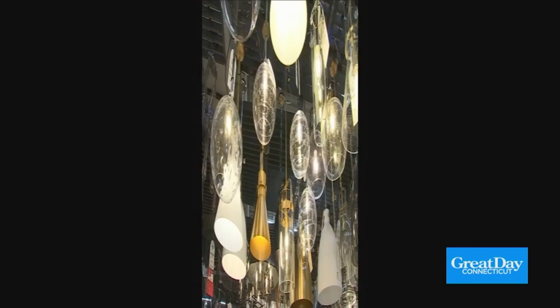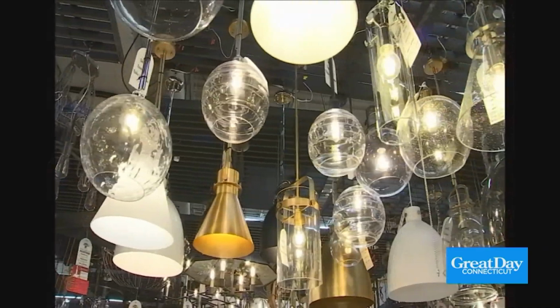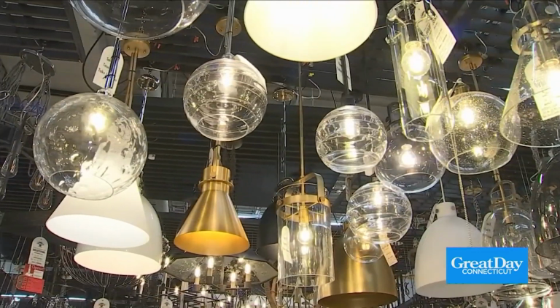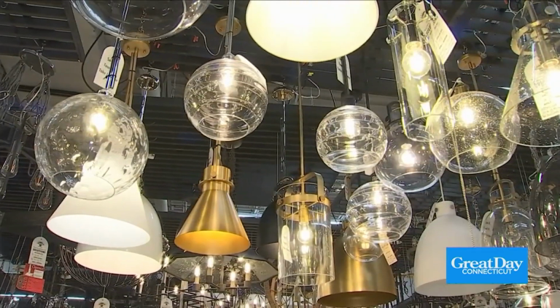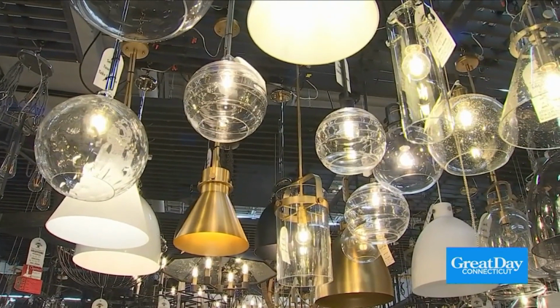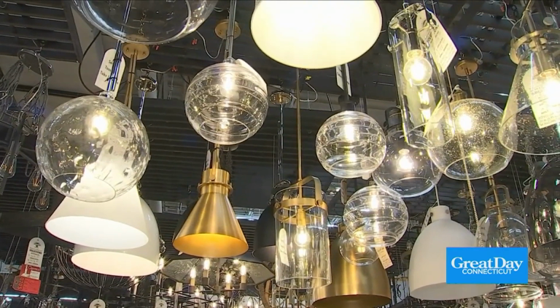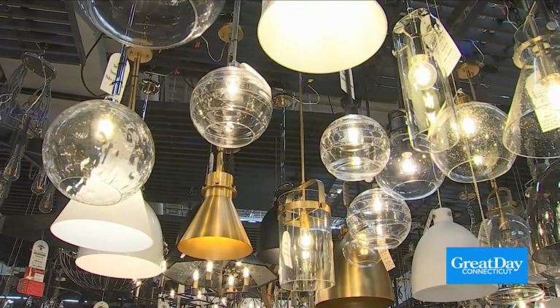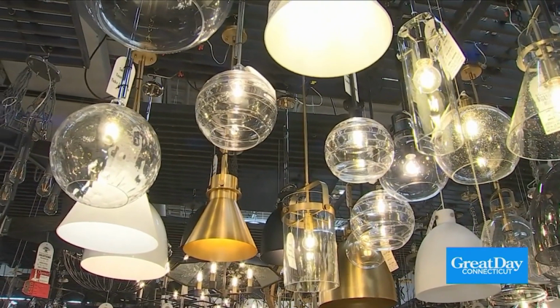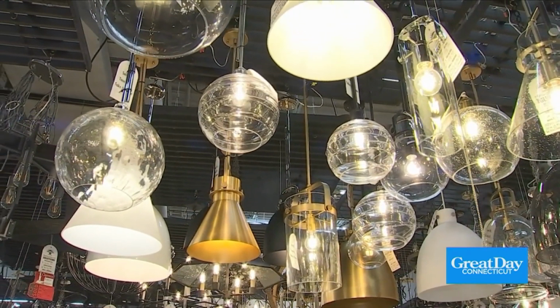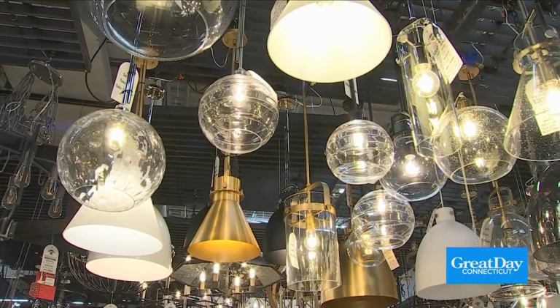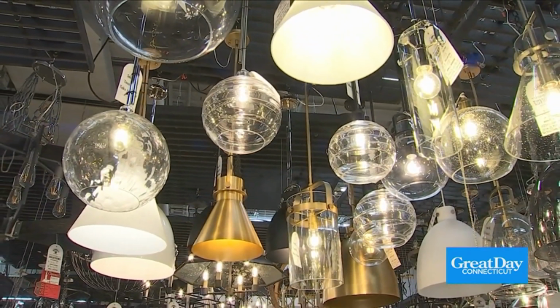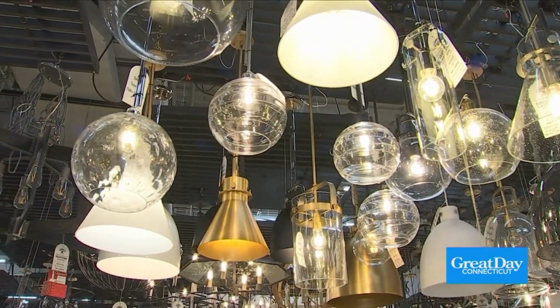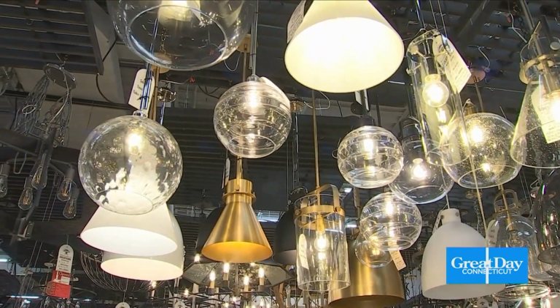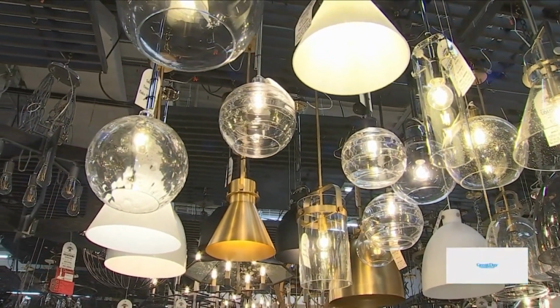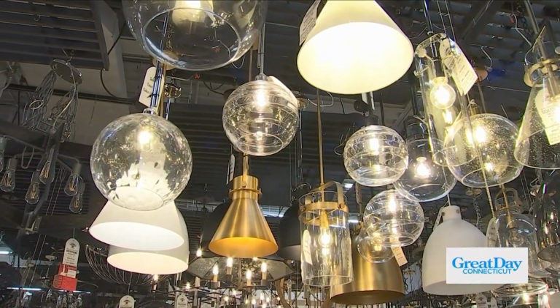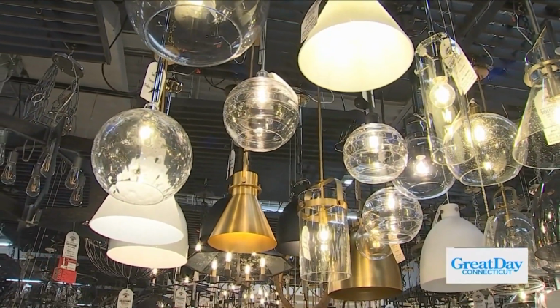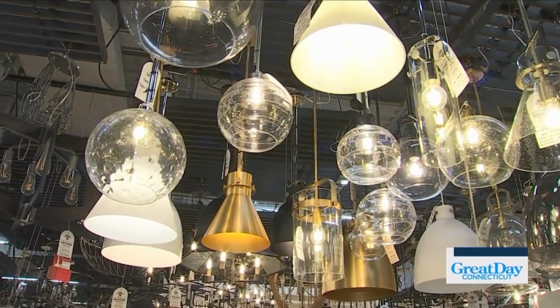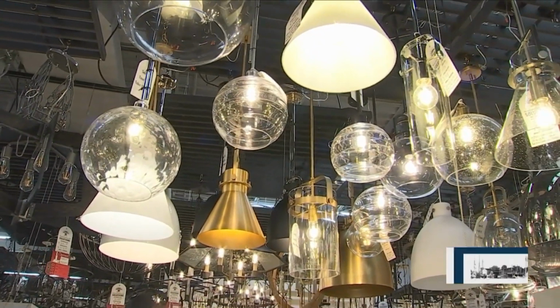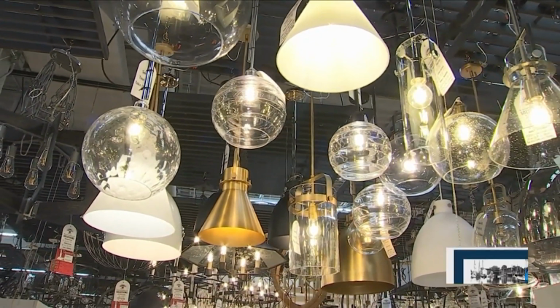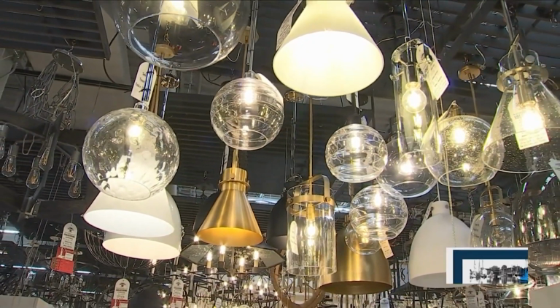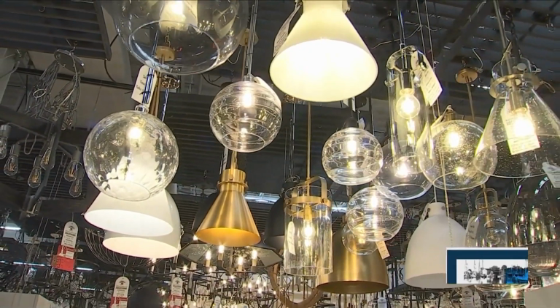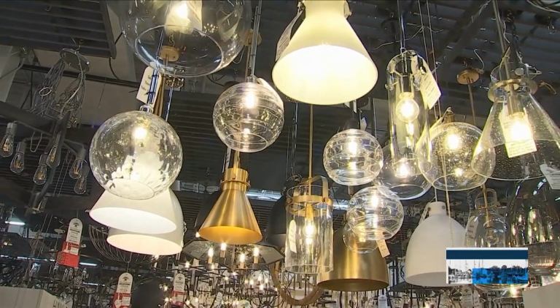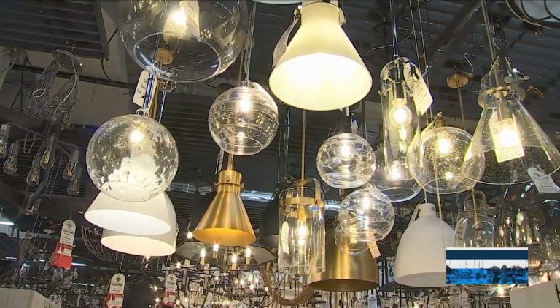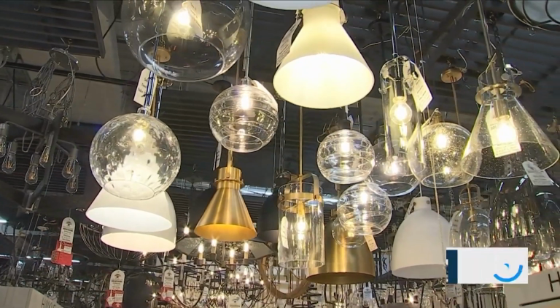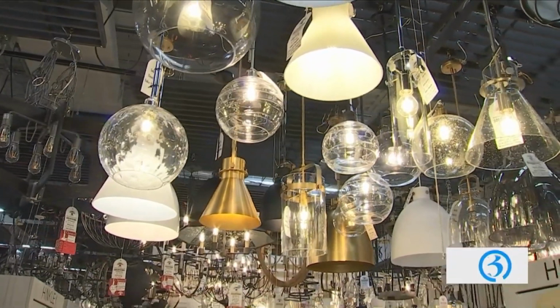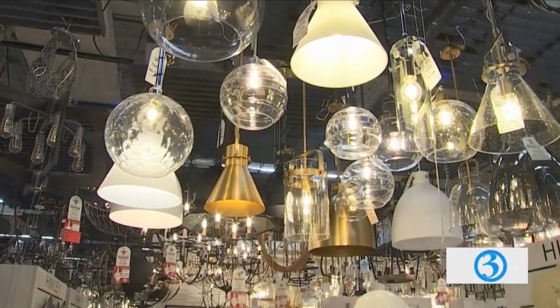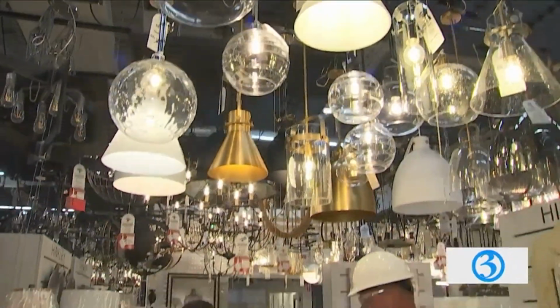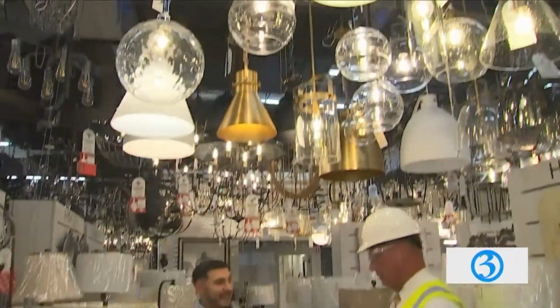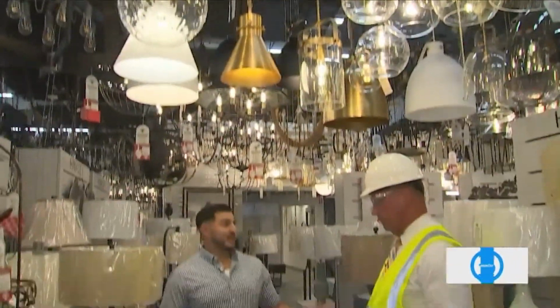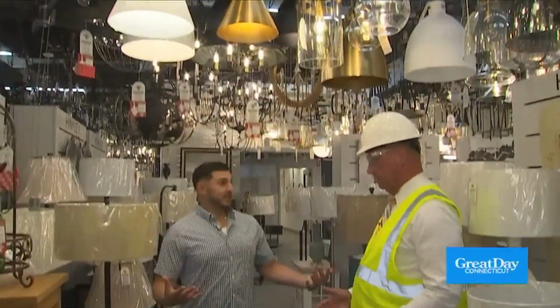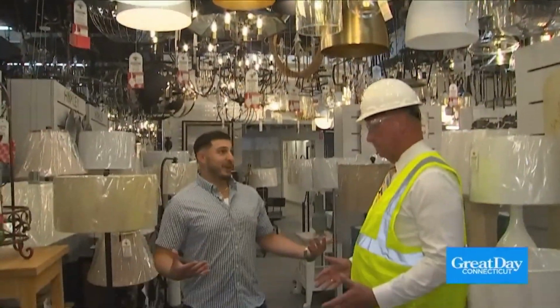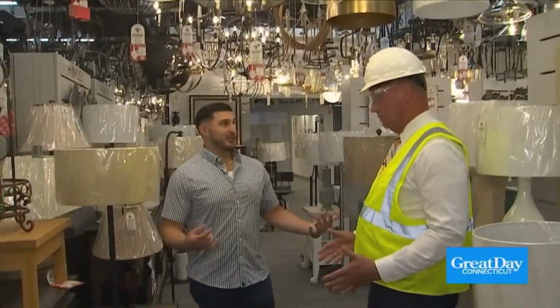Todd, pendants over an island — very important. You need to think about that before you start doing anything. It's much better, too.